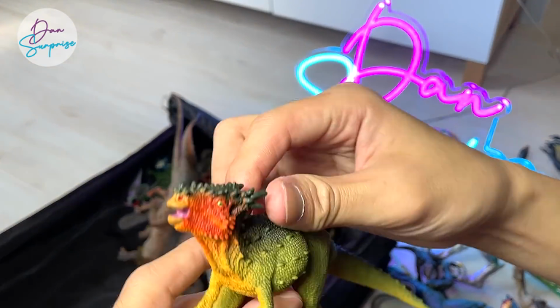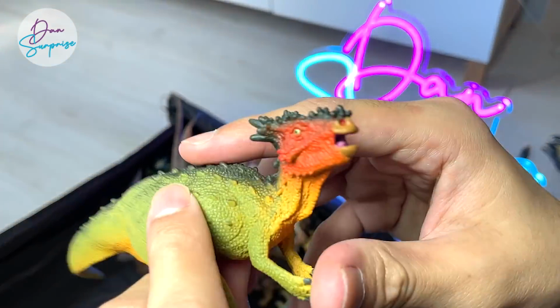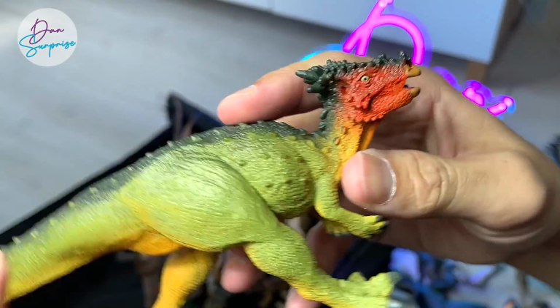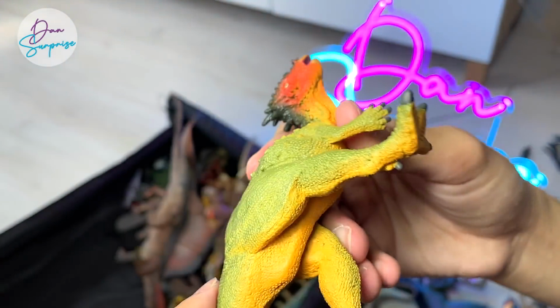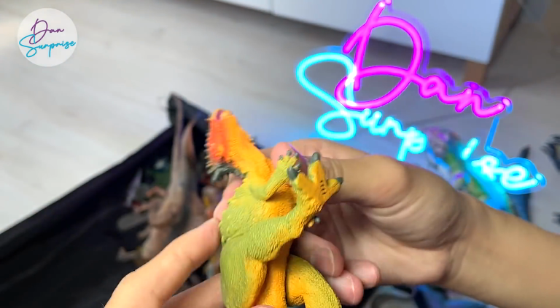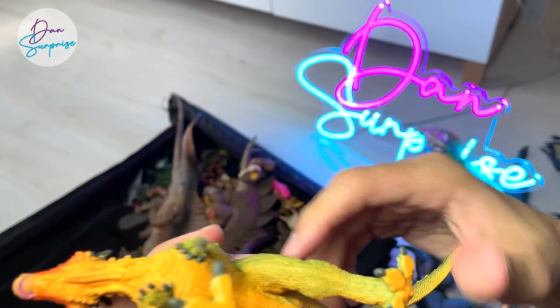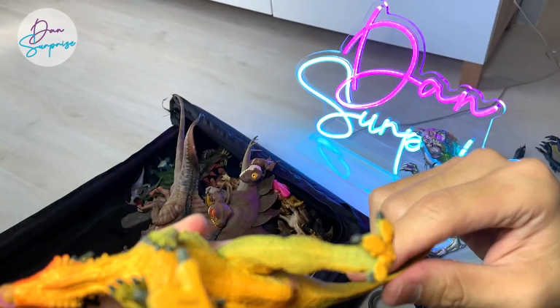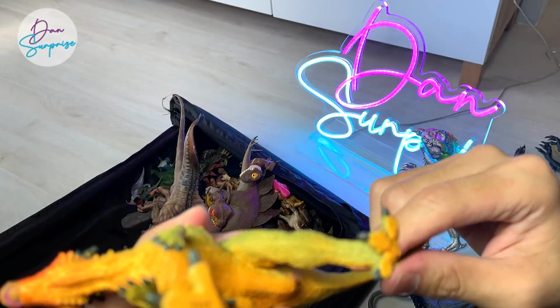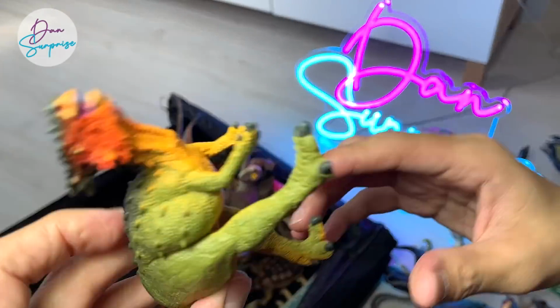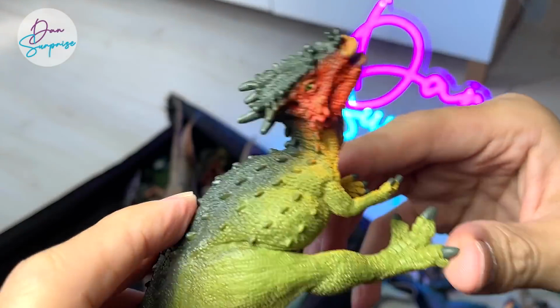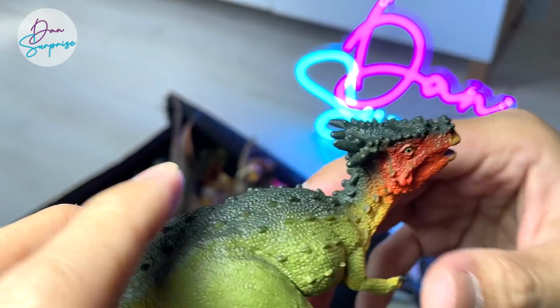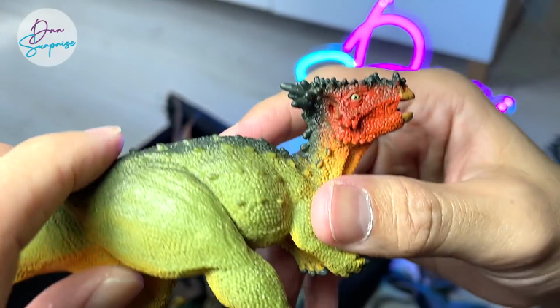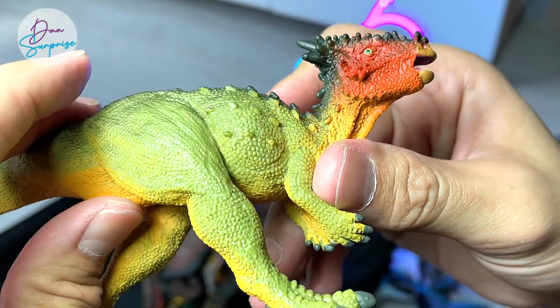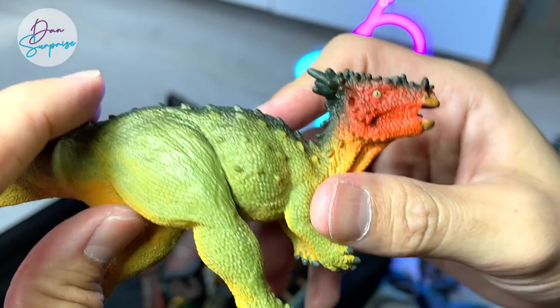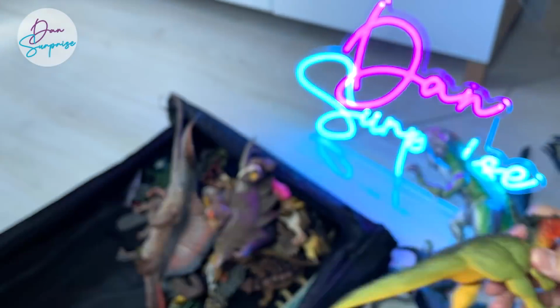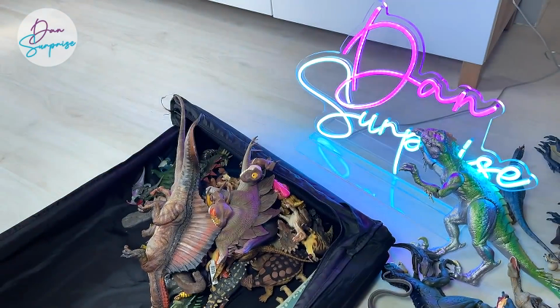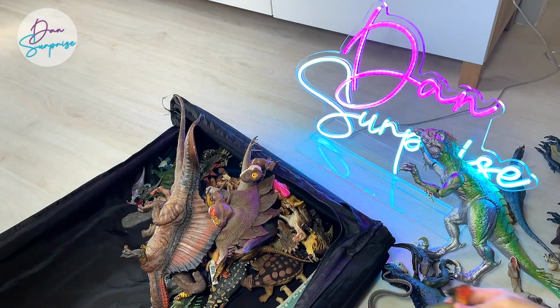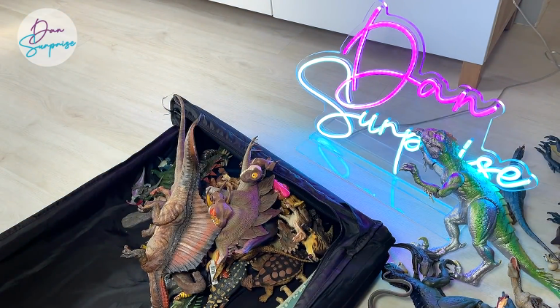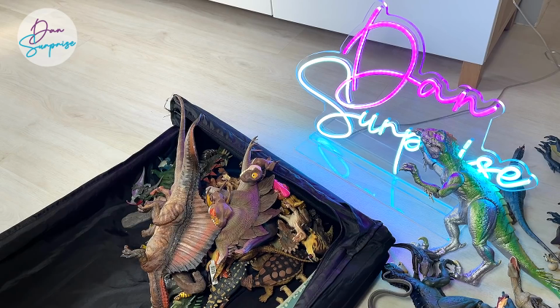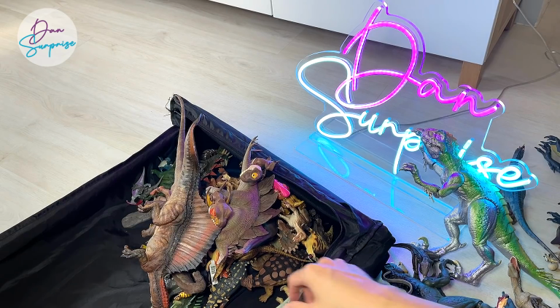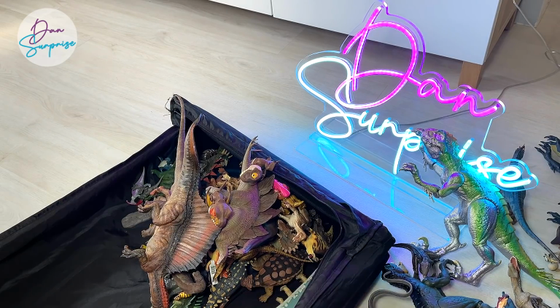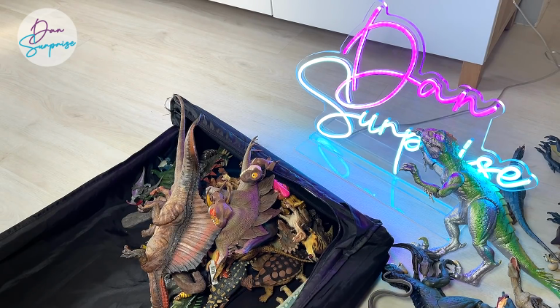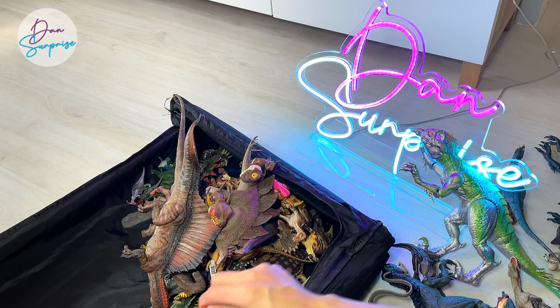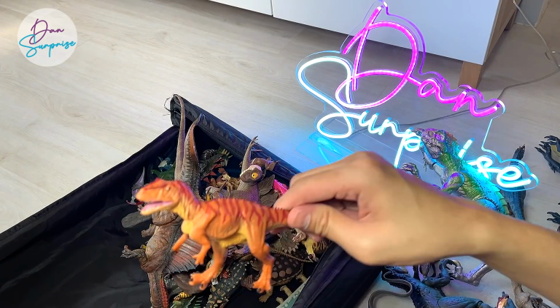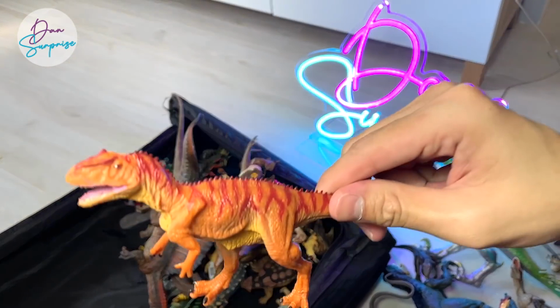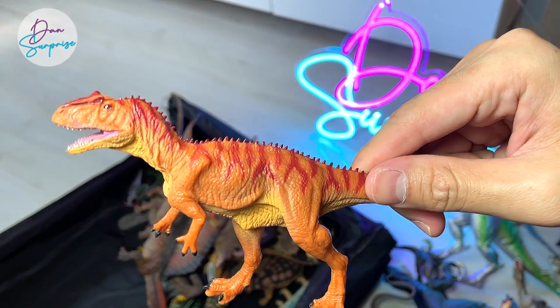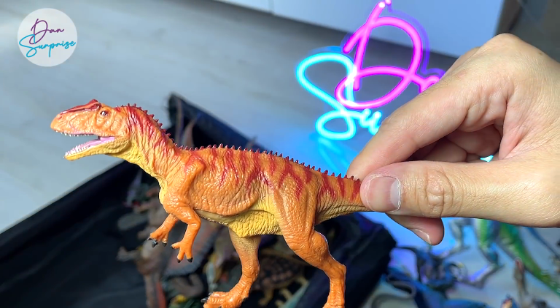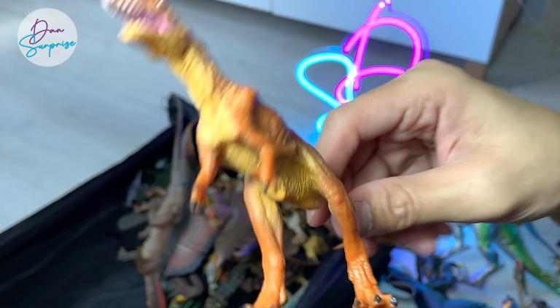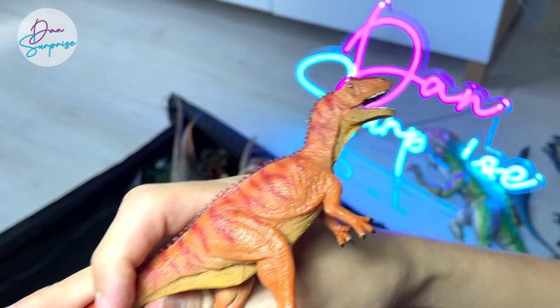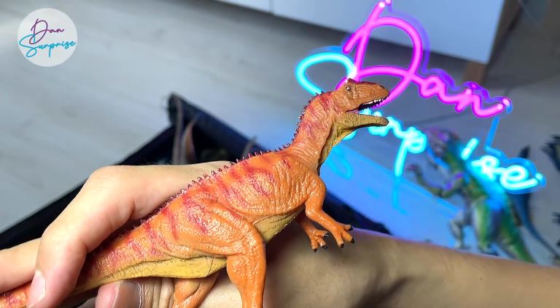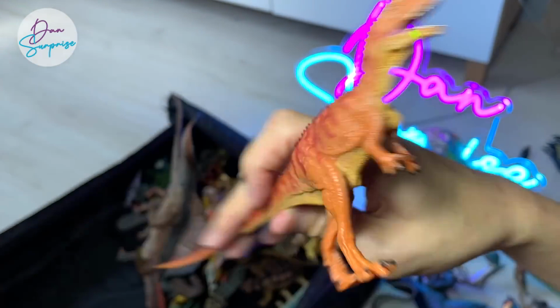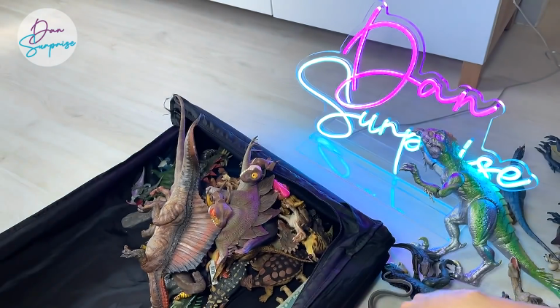This is a Dracorex, I think — a 2012 Safari LTD figure. Really nice figure to have as well. Another one from Favorite Co is actually a Neovenator.